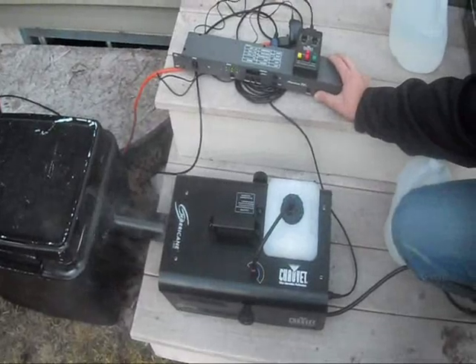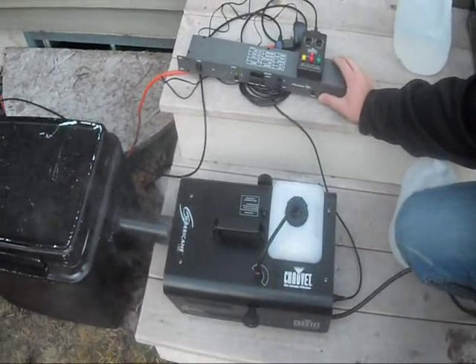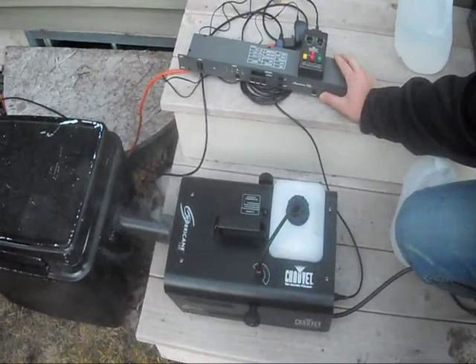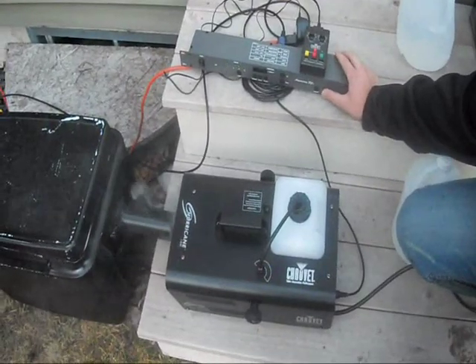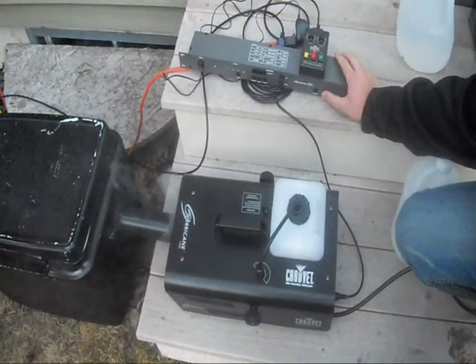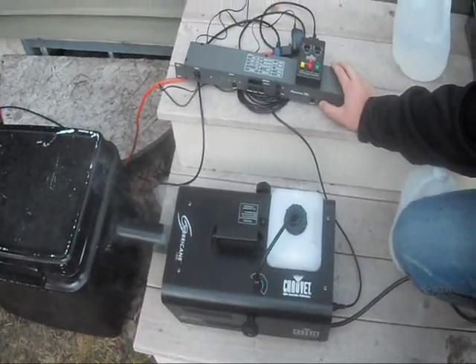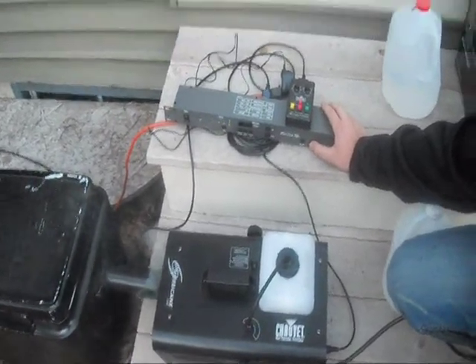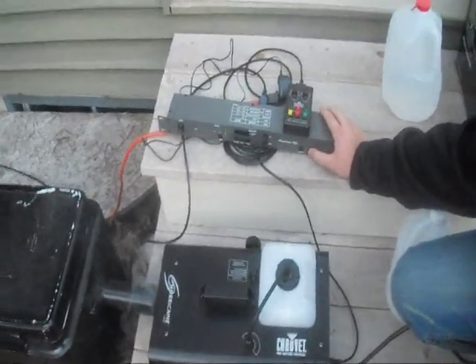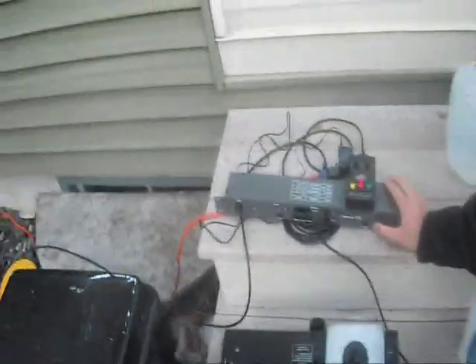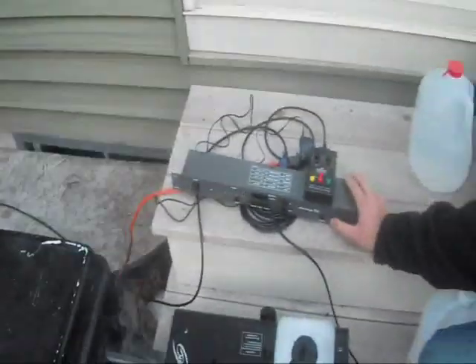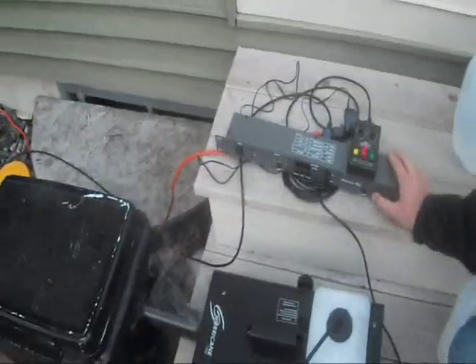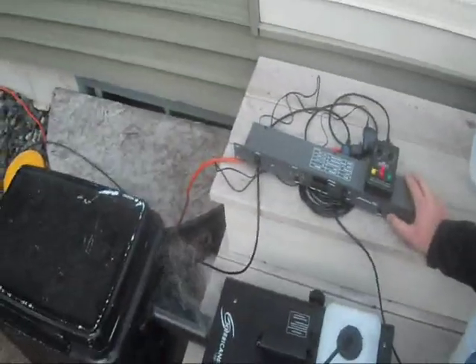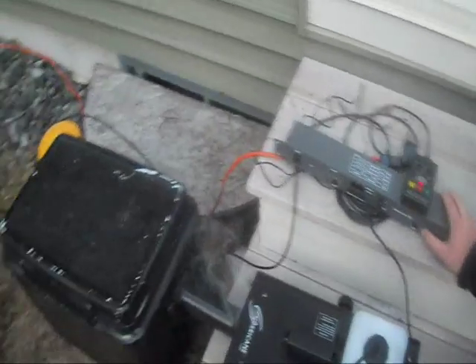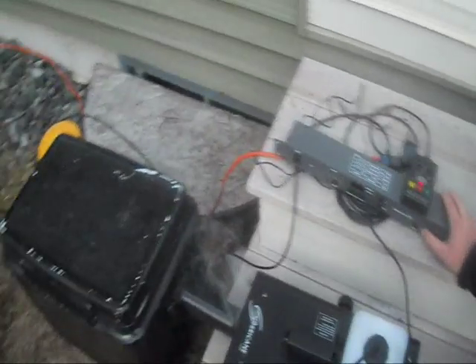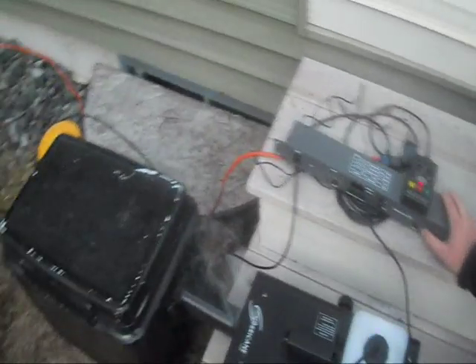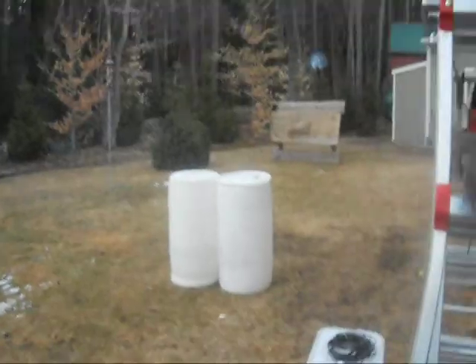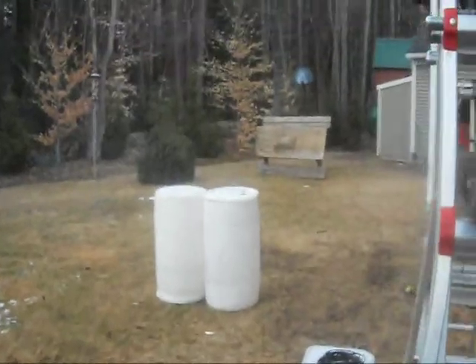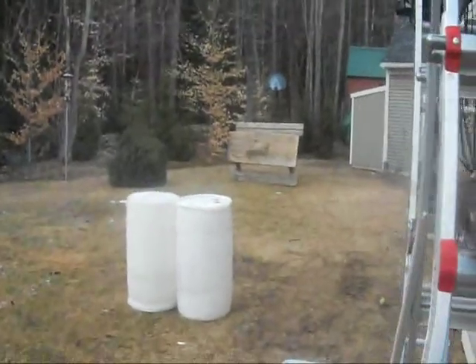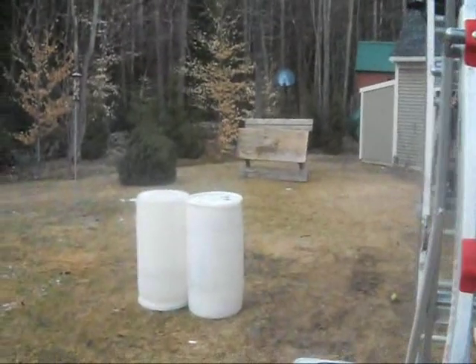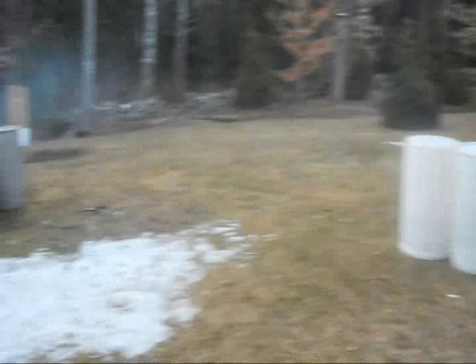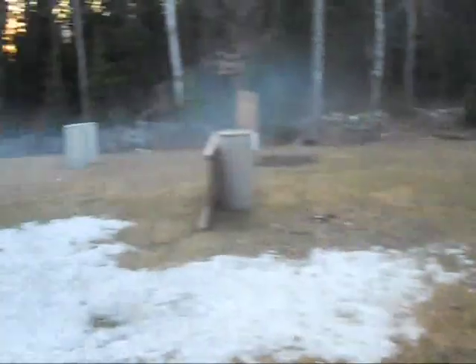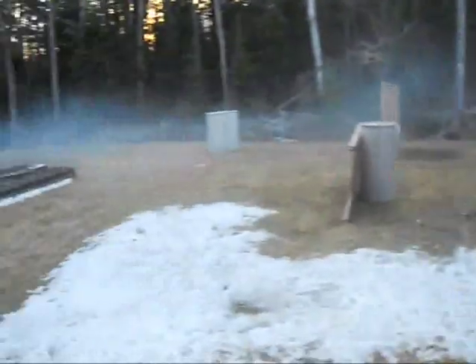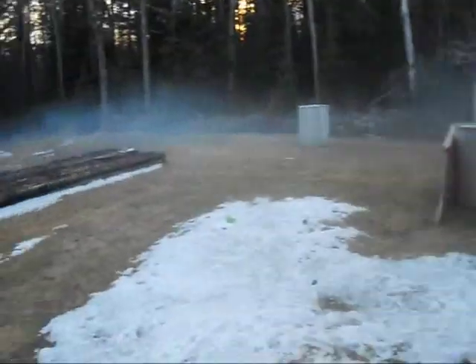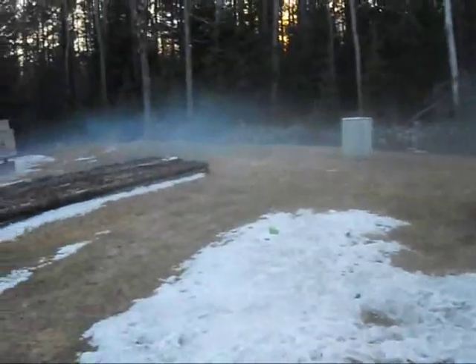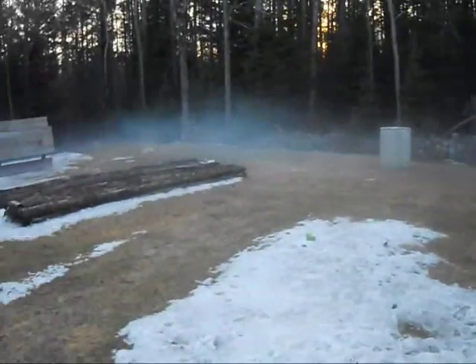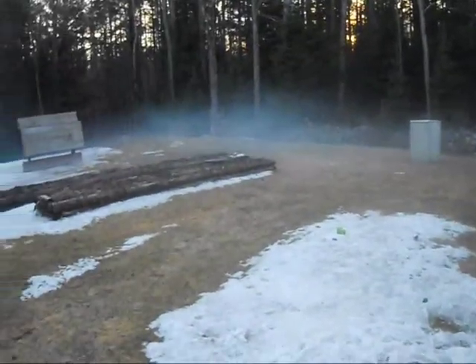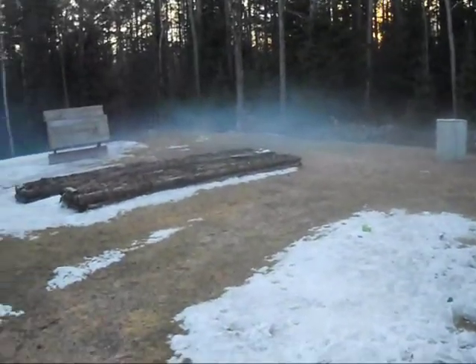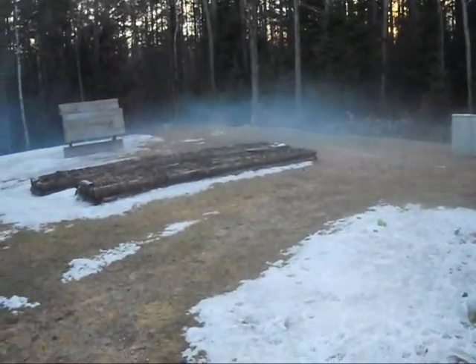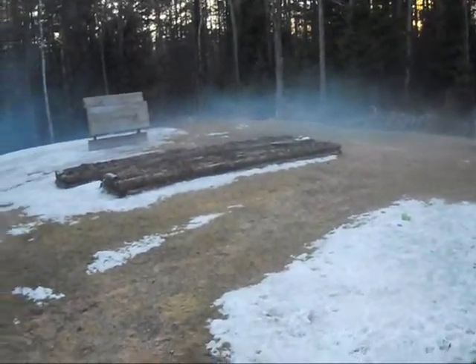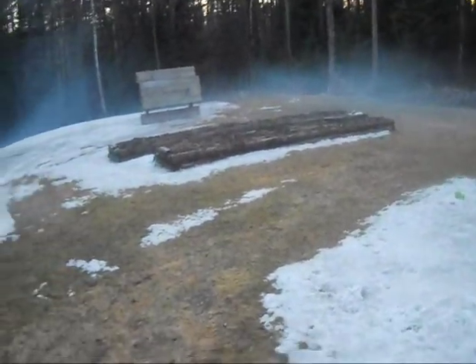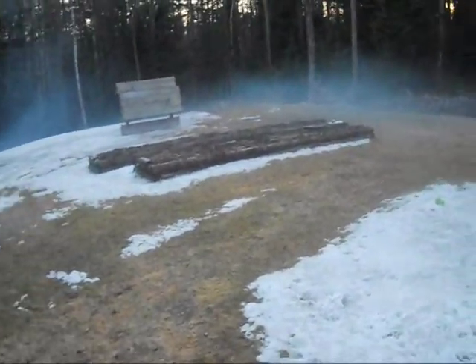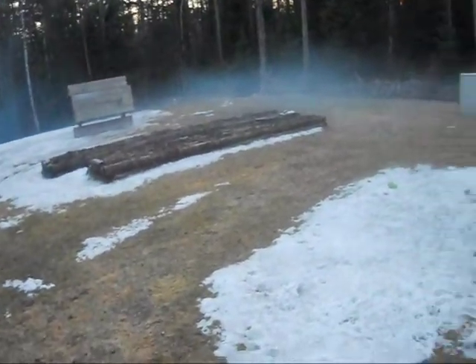Hey guys, it's Len BMX. We're just setting up for our little airsoft tournament. It's a little bit of airsoft, nothing special.